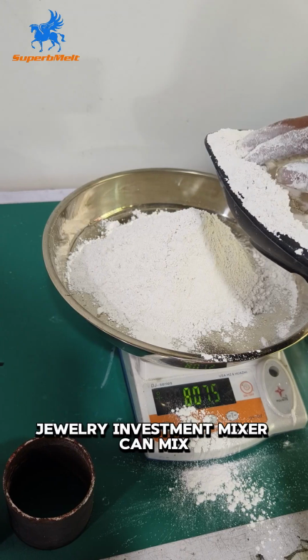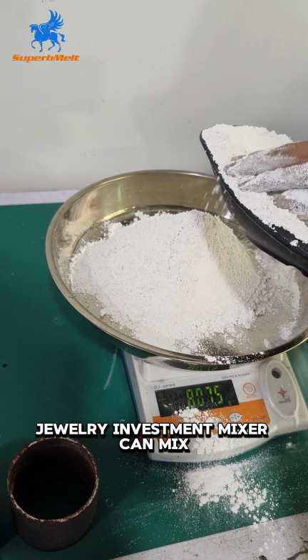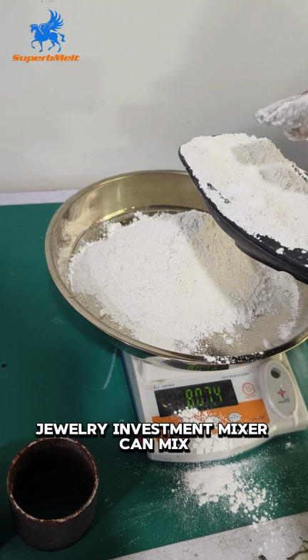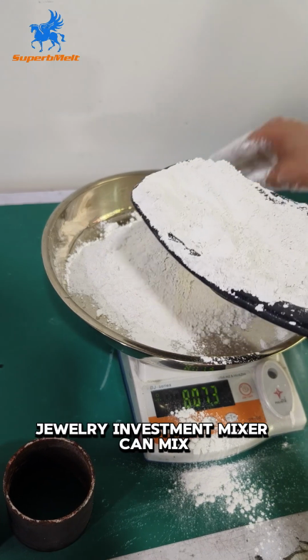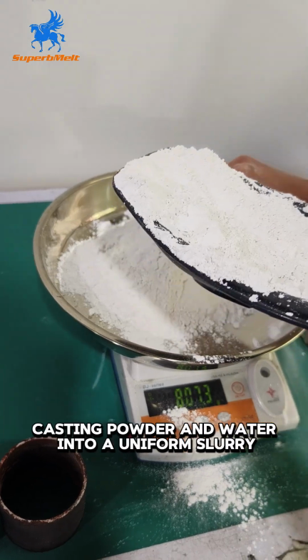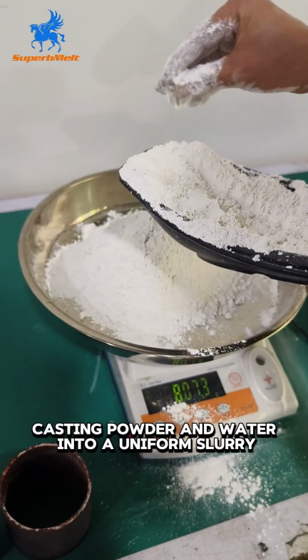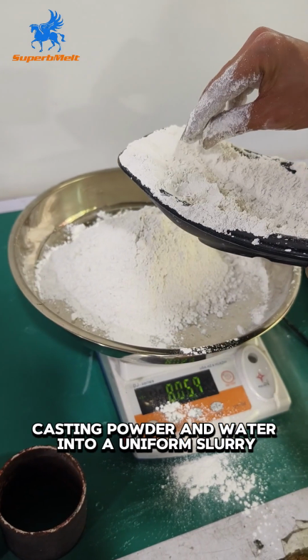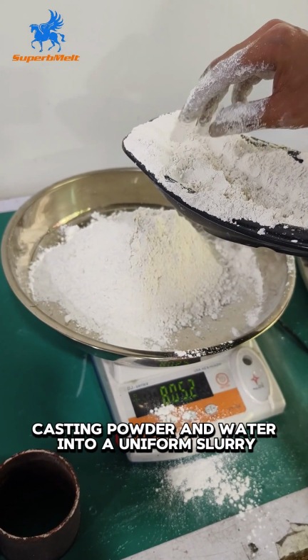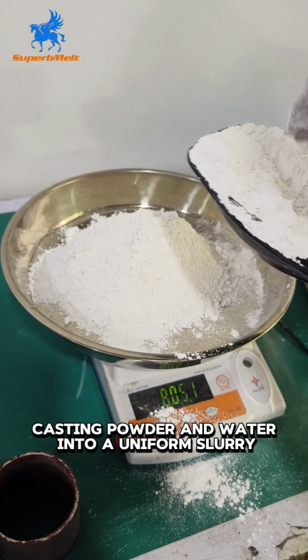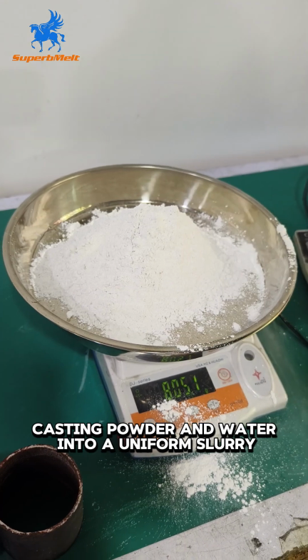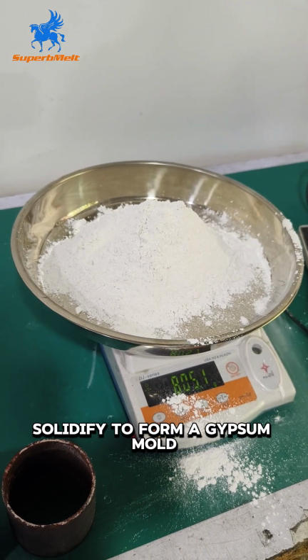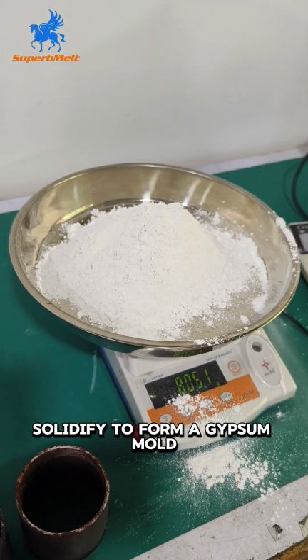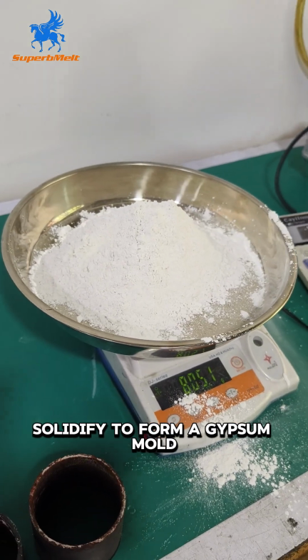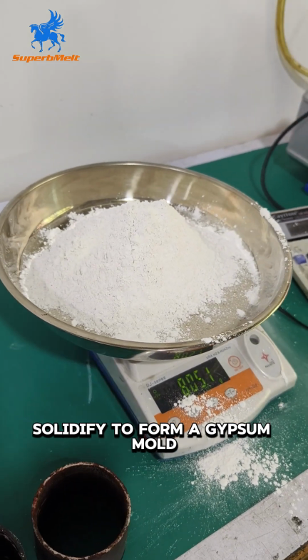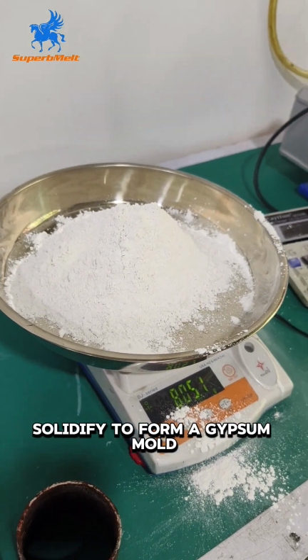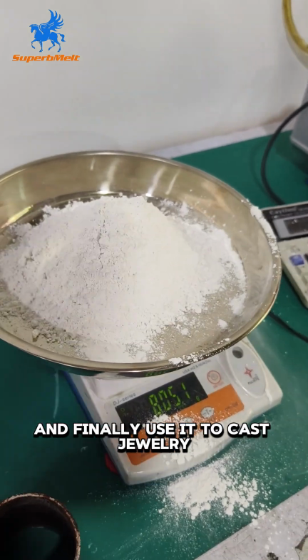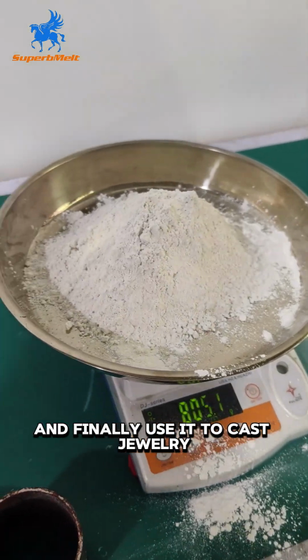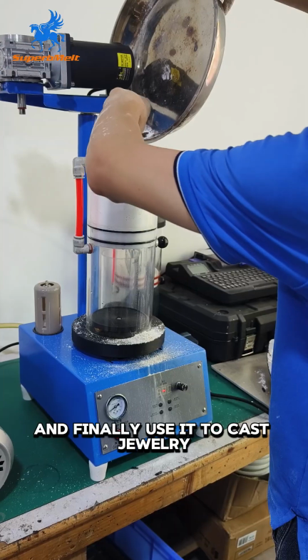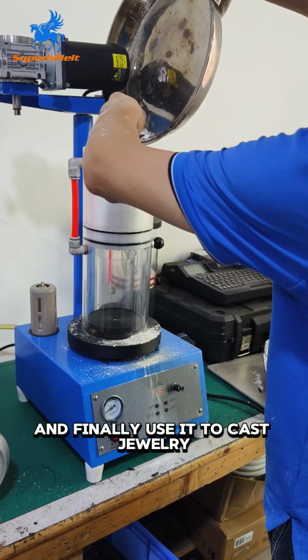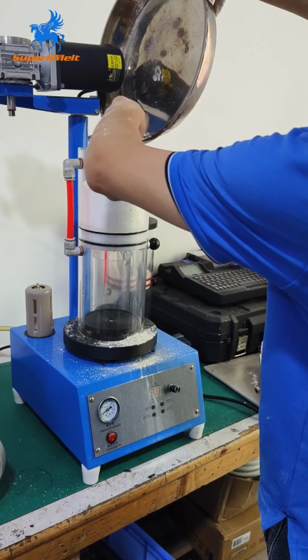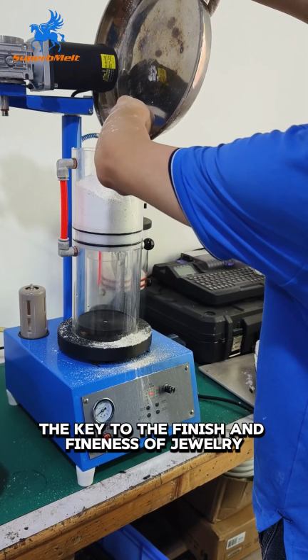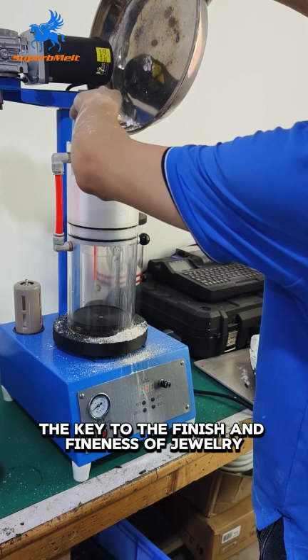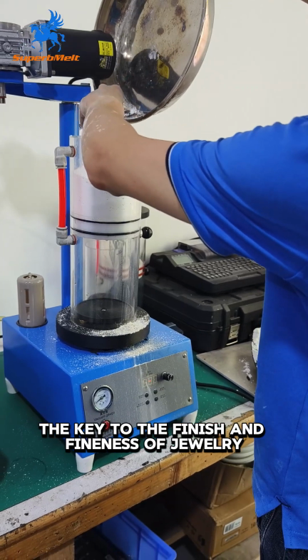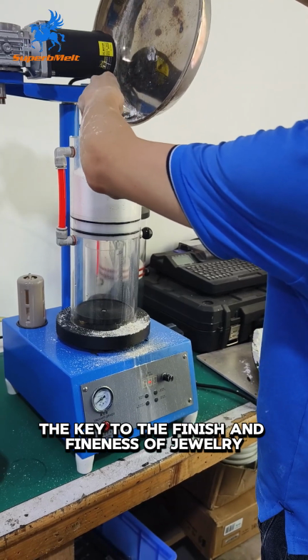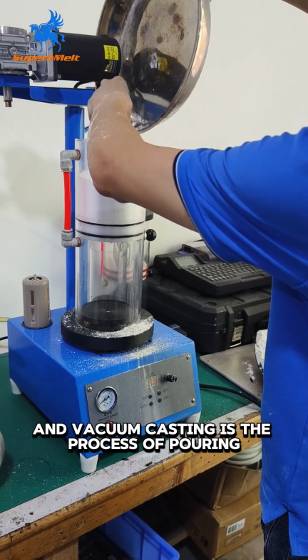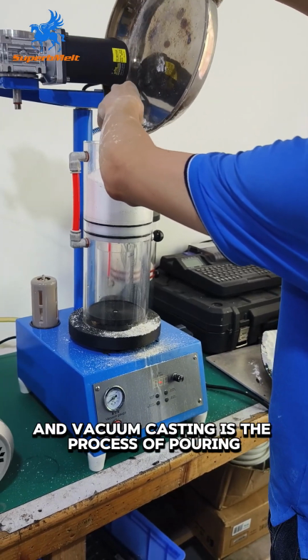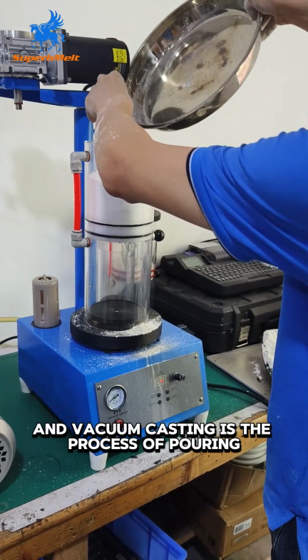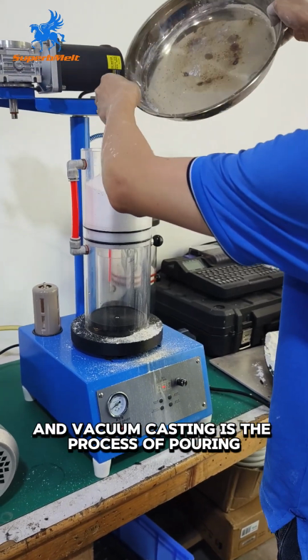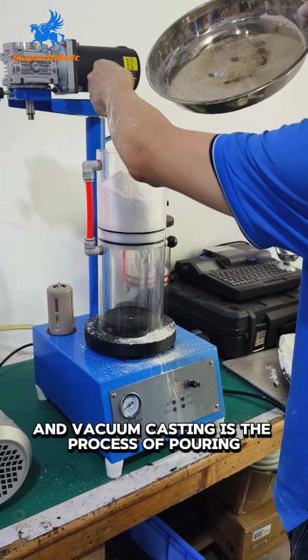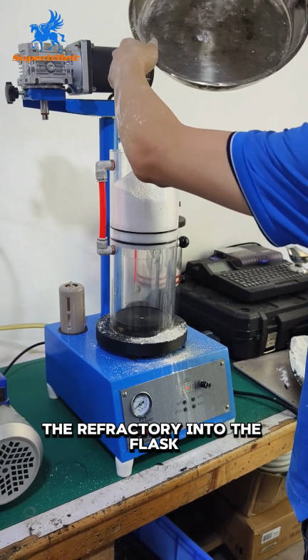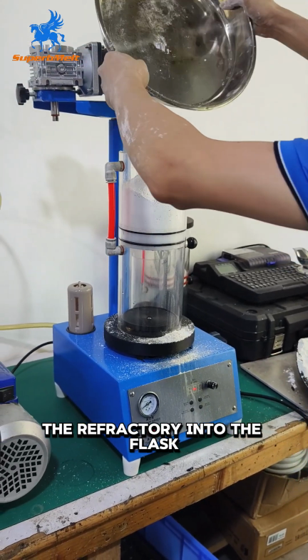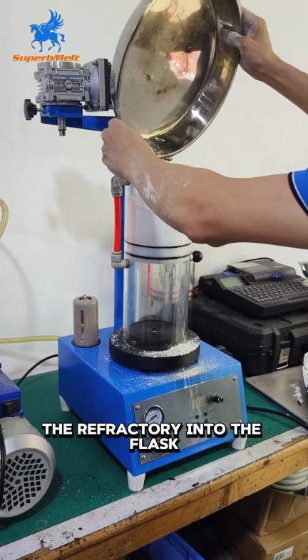Jewelry Investment Mixer can mix casting powder and water into a uniform slurry, solidified to form a gypsum mold, and finally use it to cast jewelry. The key to the finish and fineness of jewelry in vacuum casting is the process of pouring the refractory into the flask.